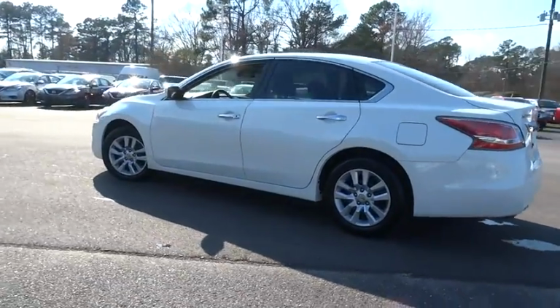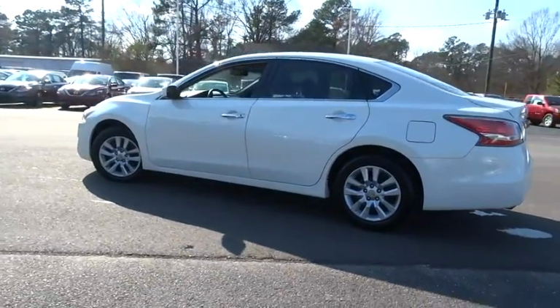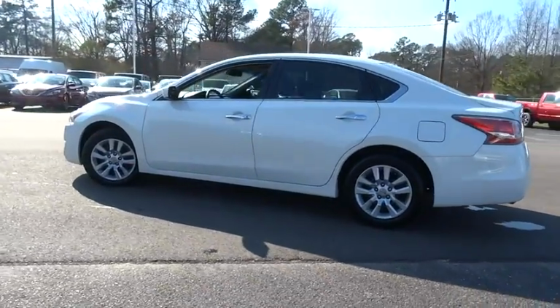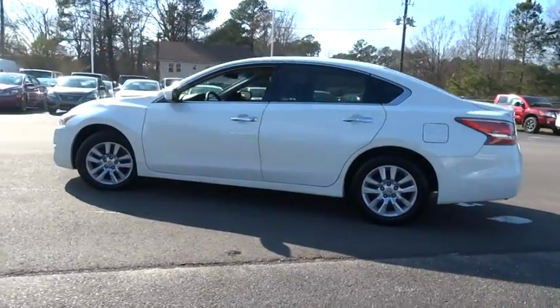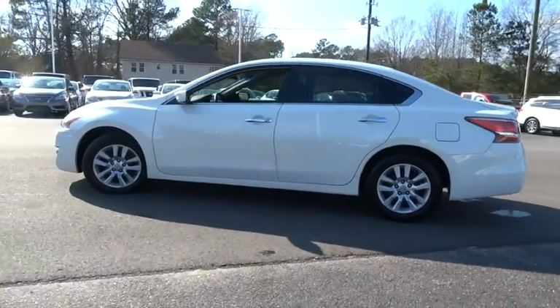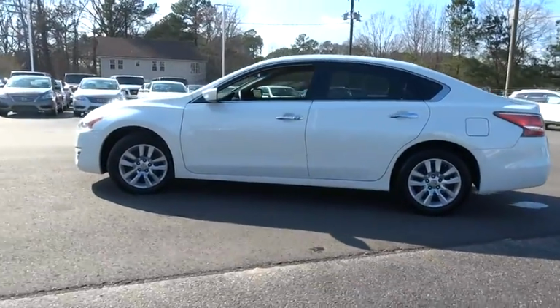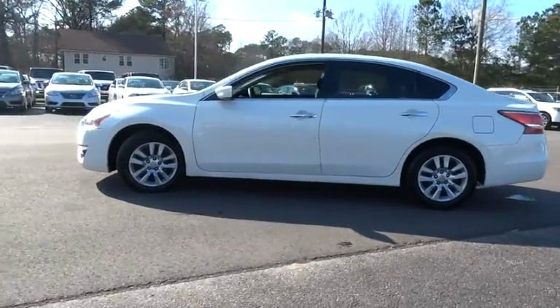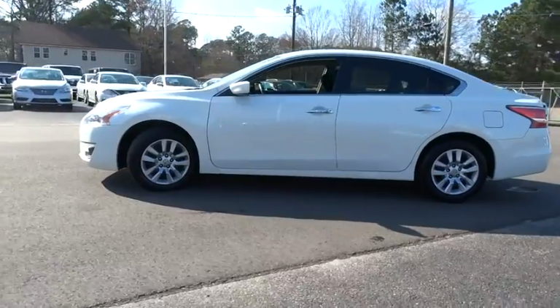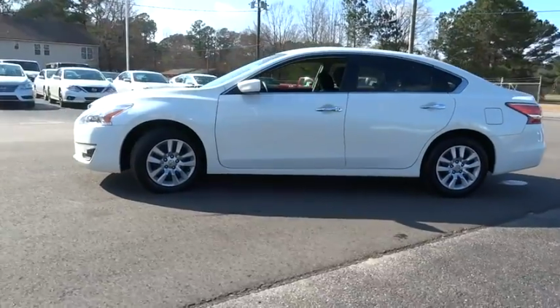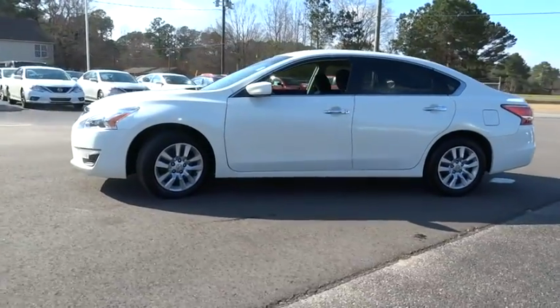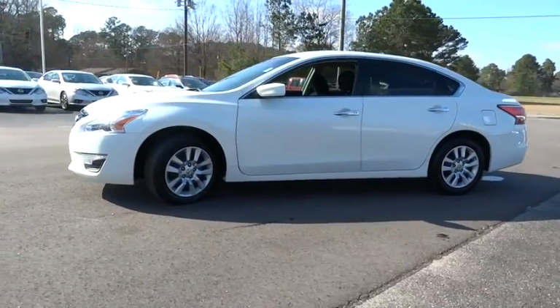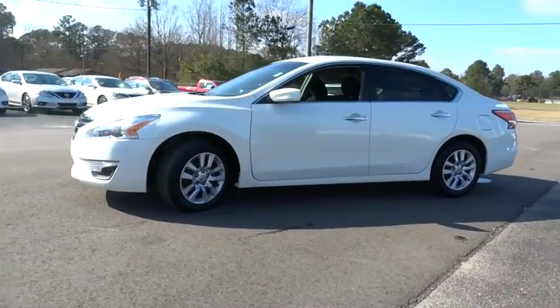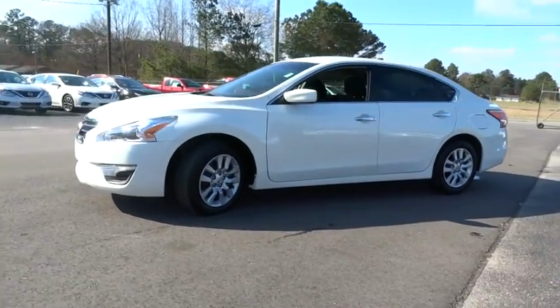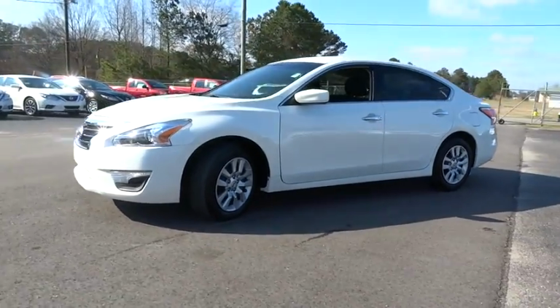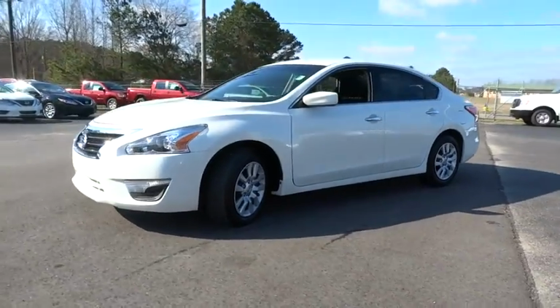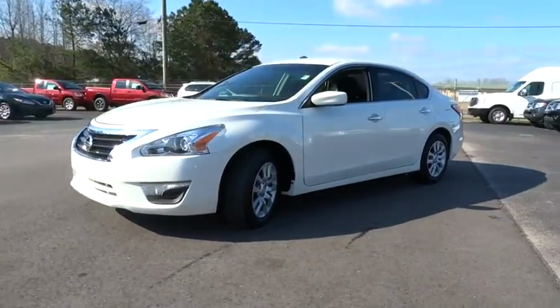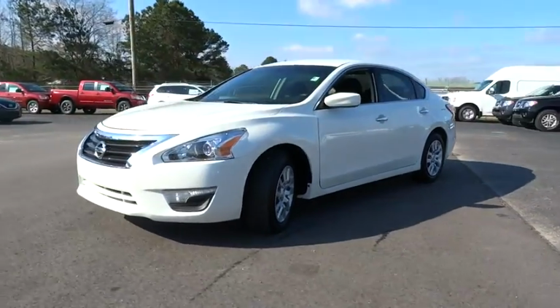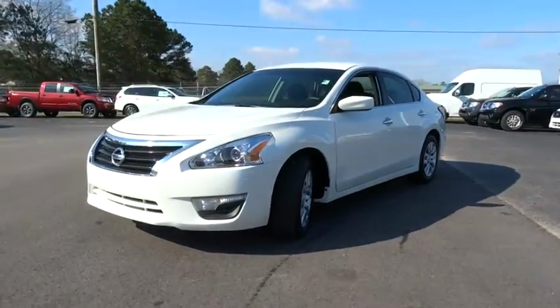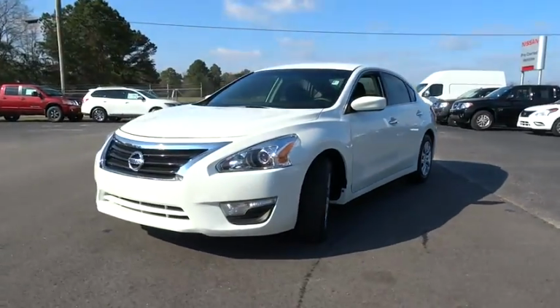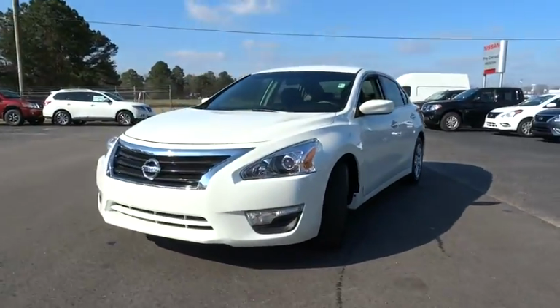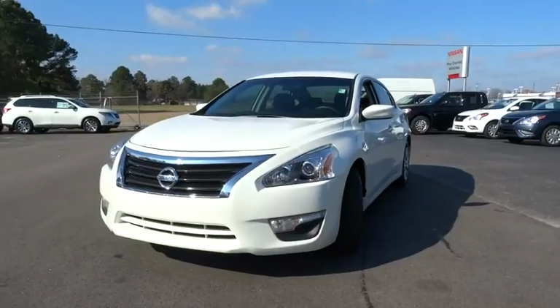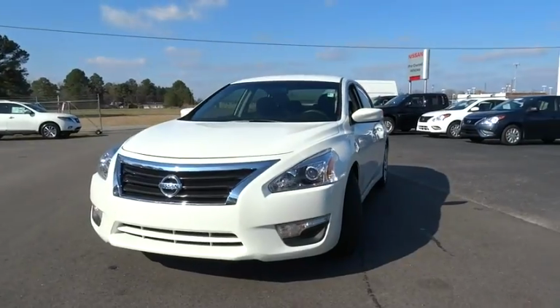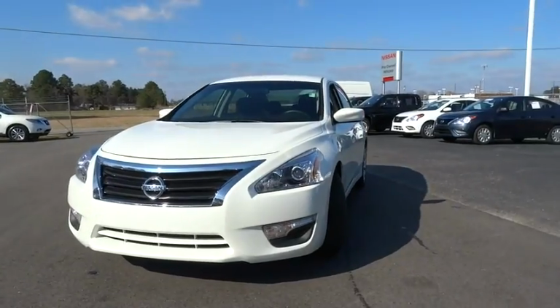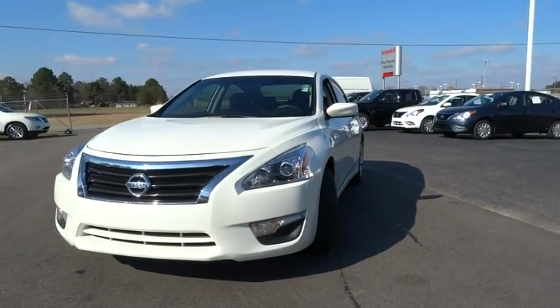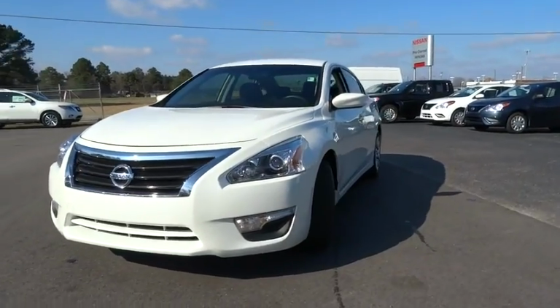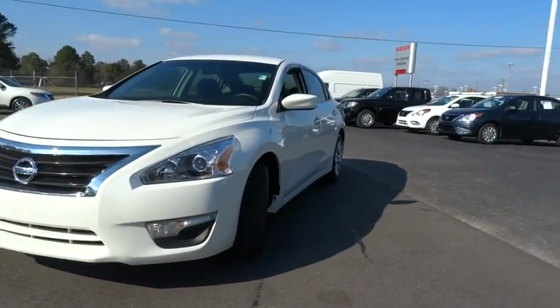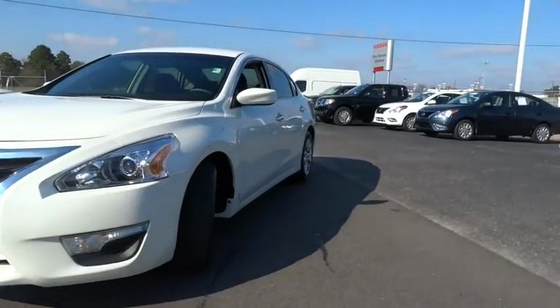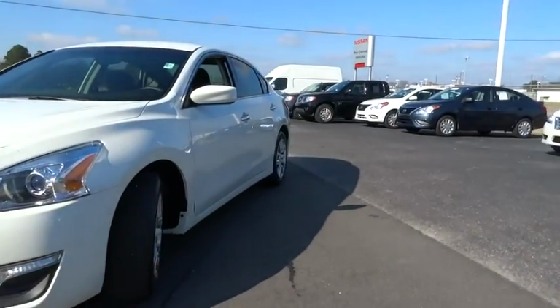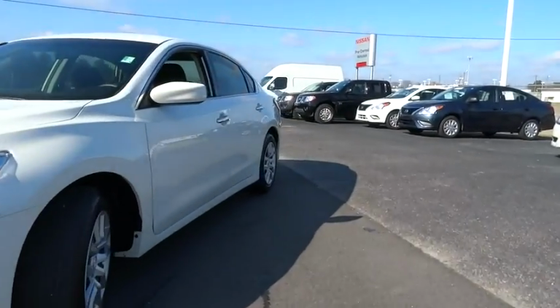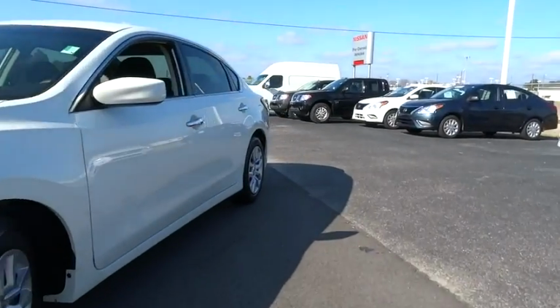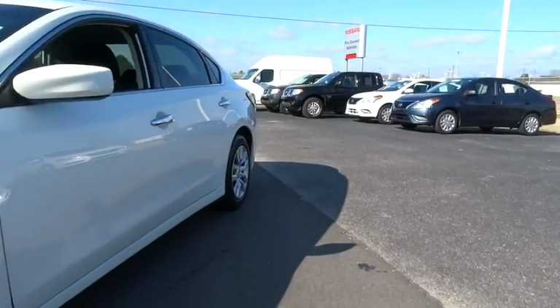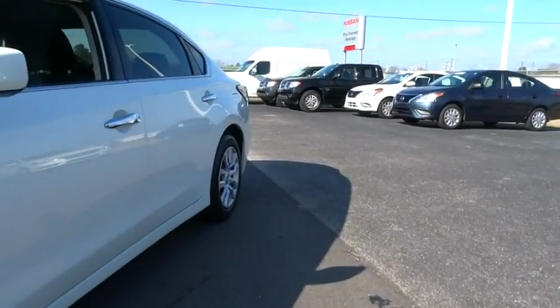and you'll see the Nissan Altima is made to drive and built to last. This vehicle has less than 40,000 miles. Here are some of this vehicle's great options: Bluetooth, four-piece floor mat set.